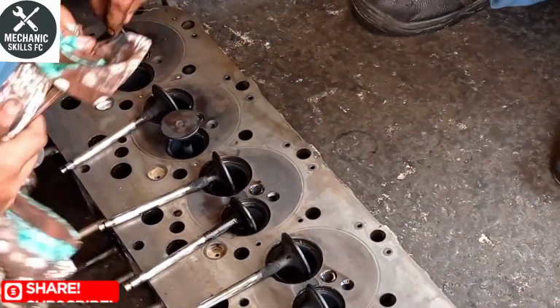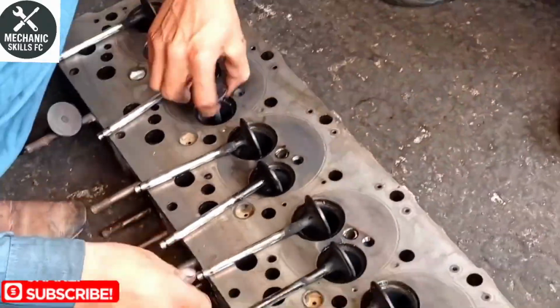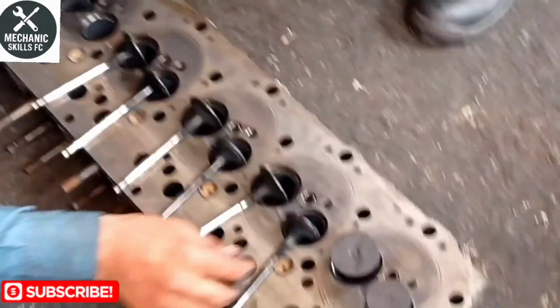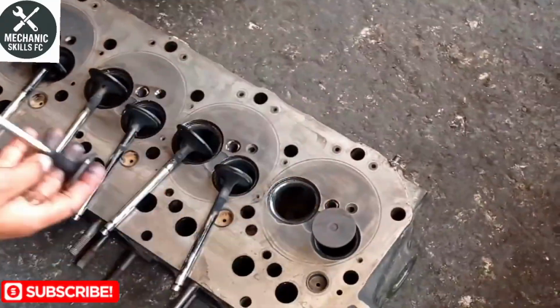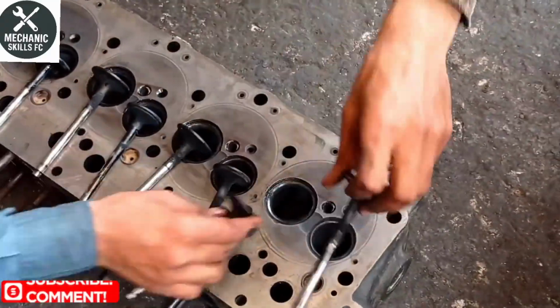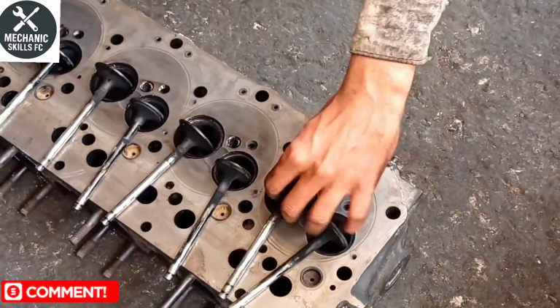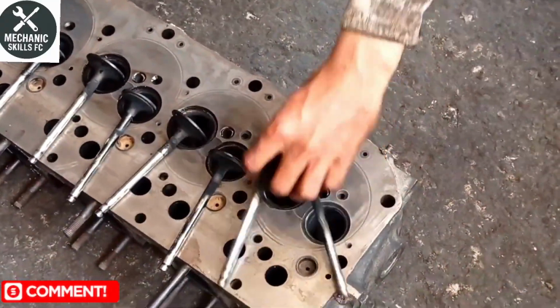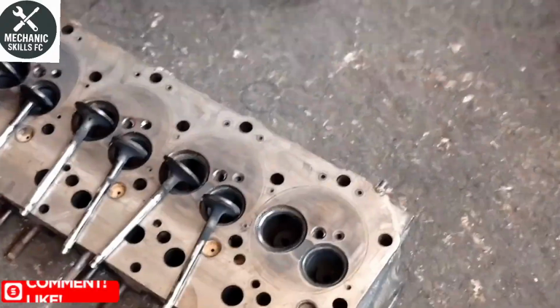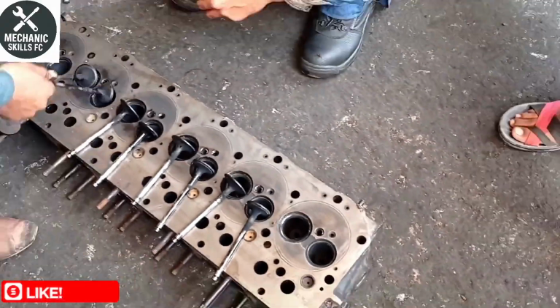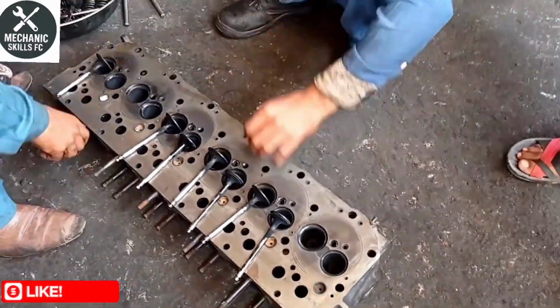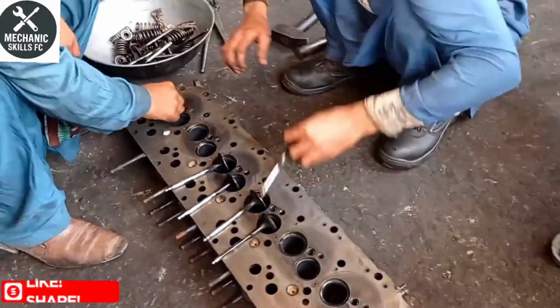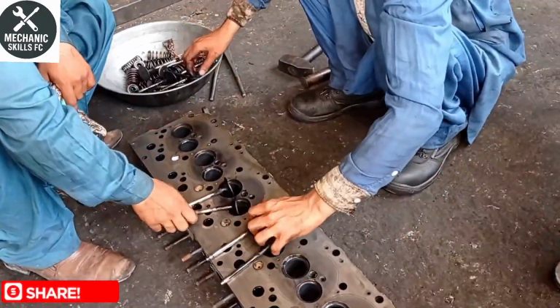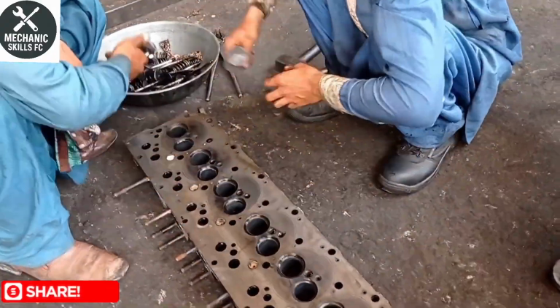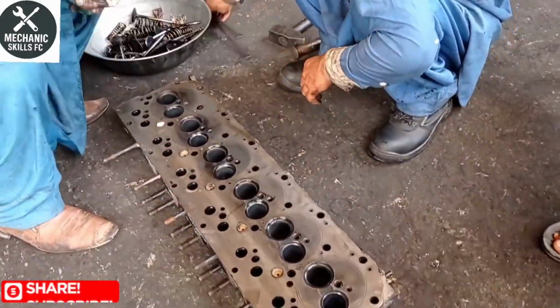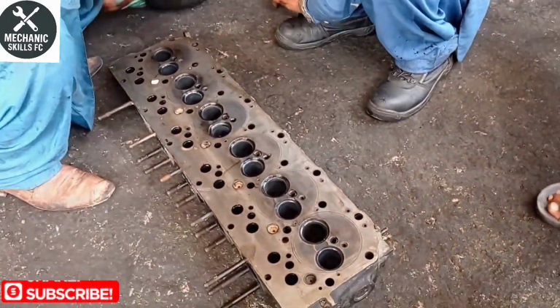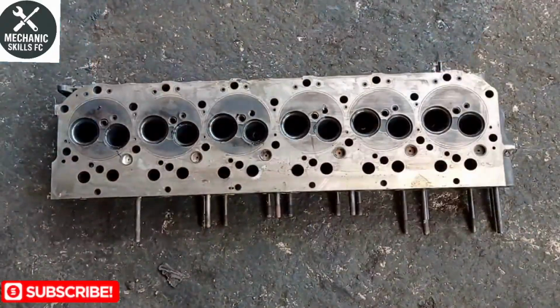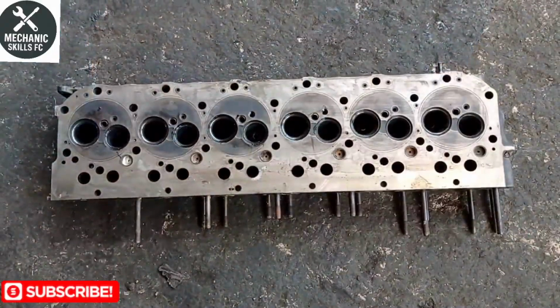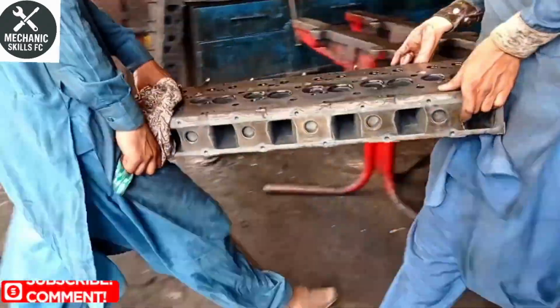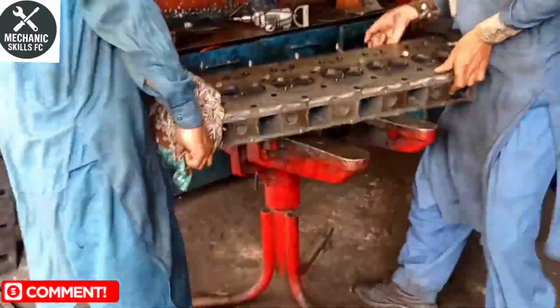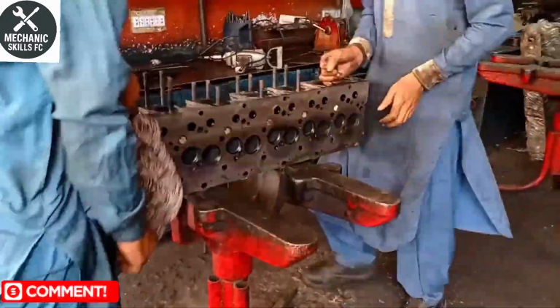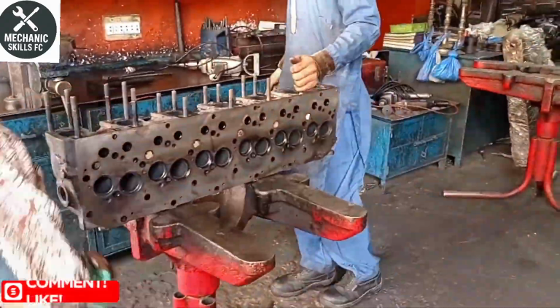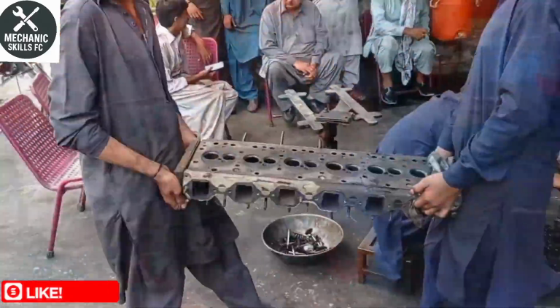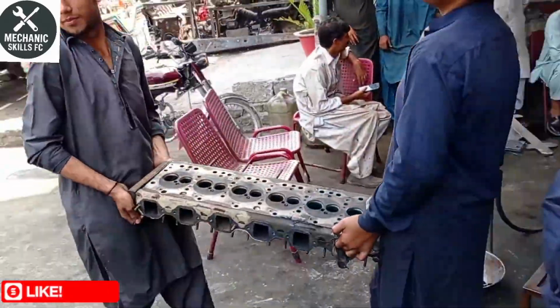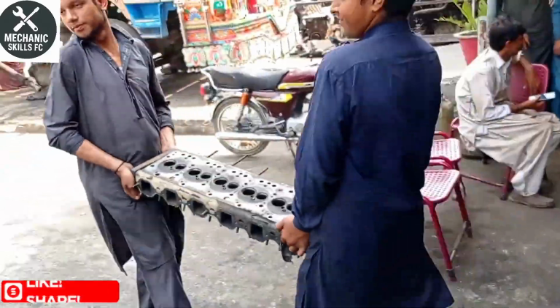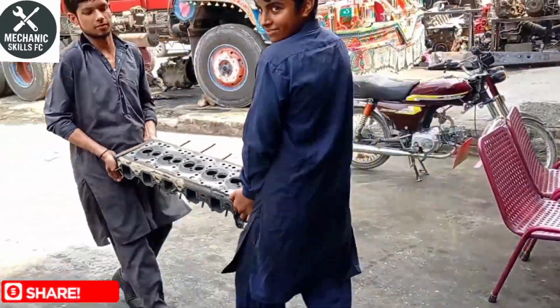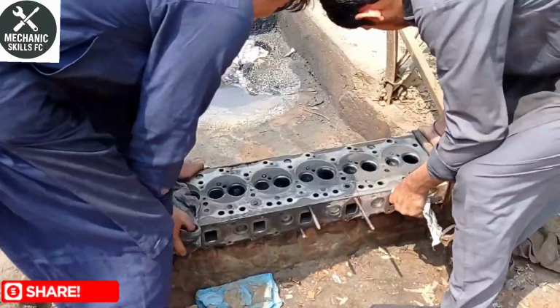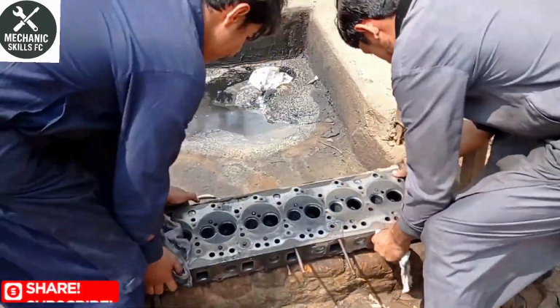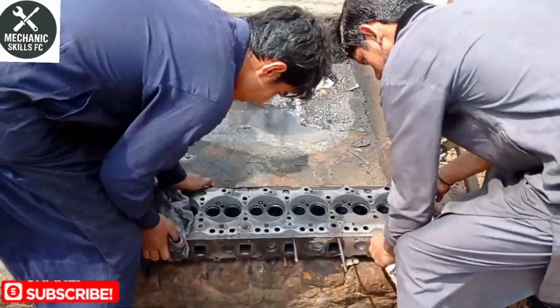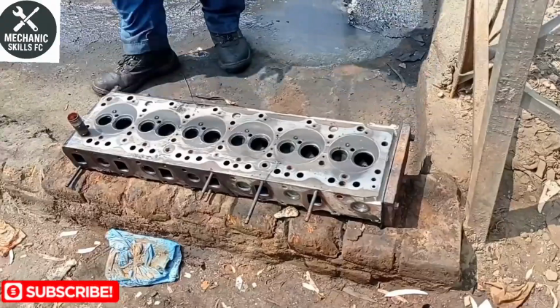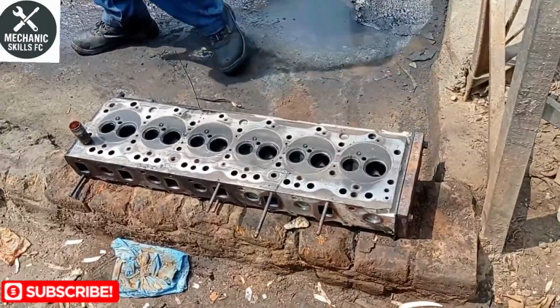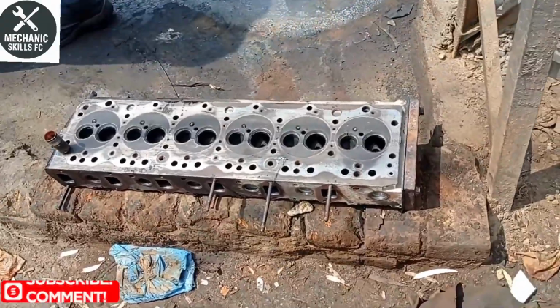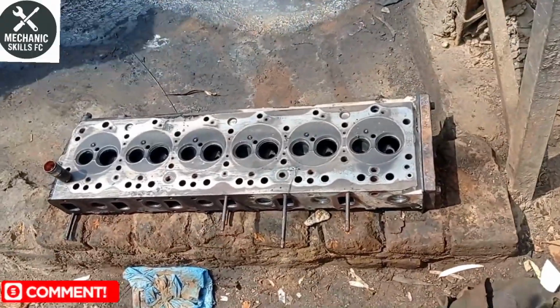Using a straight edge and feeler gauge, we check the head surface for warpage. Place the straight edge in multiple directions — lengthwise, across, and diagonal. If the gap exceeds factory tolerance, usually around 0.05 millimeters, resurfacing is required.